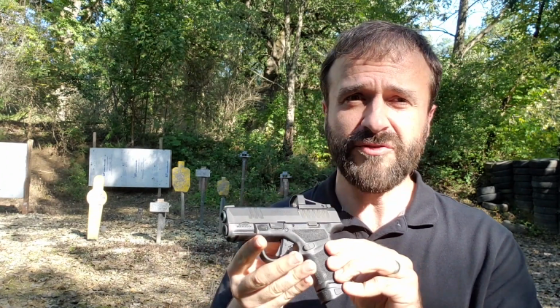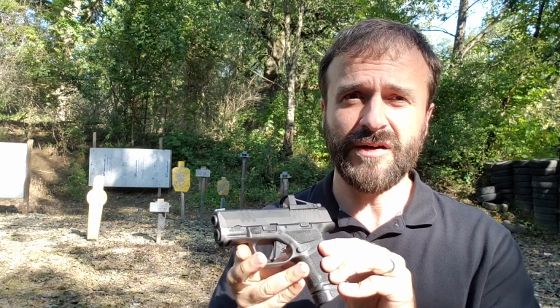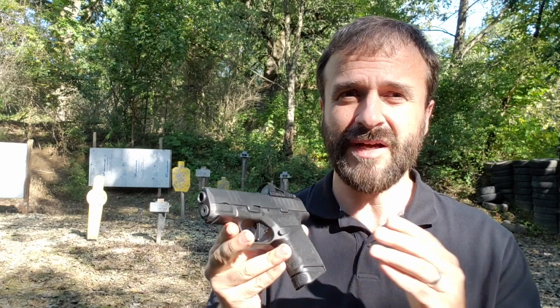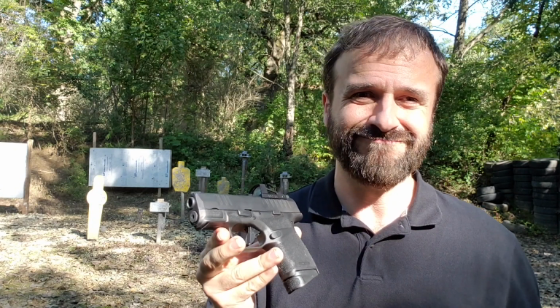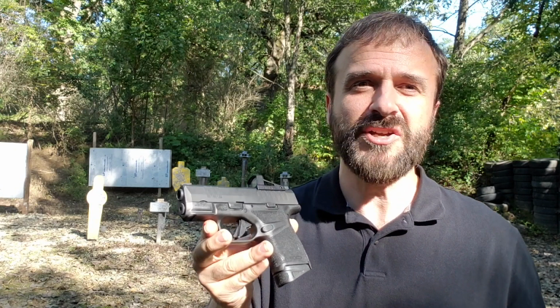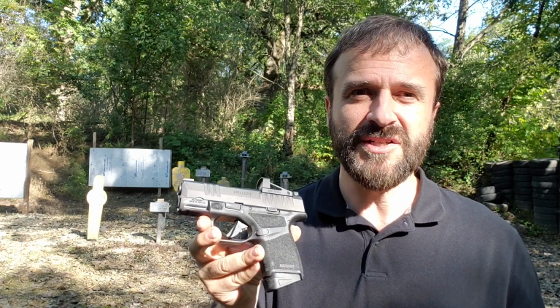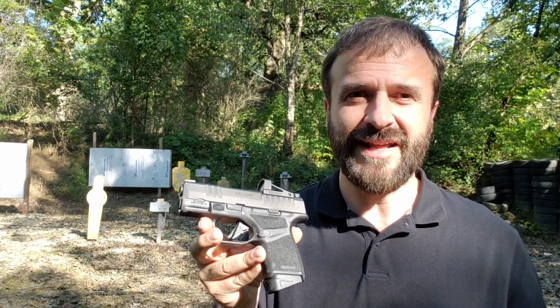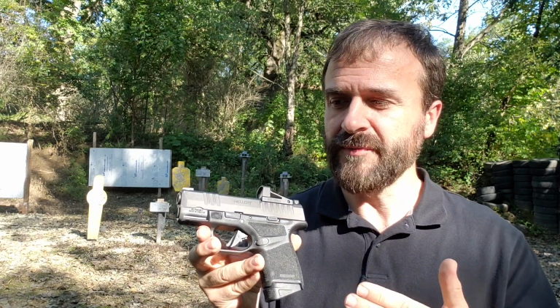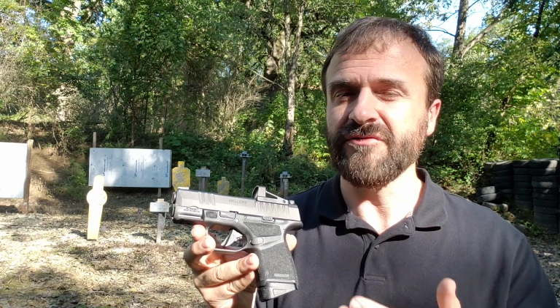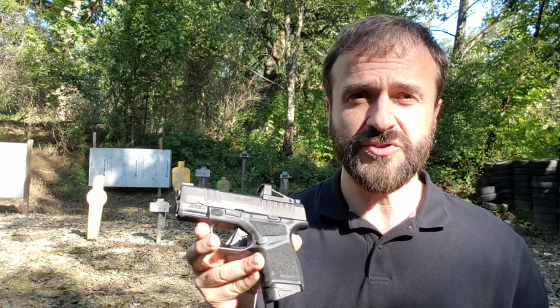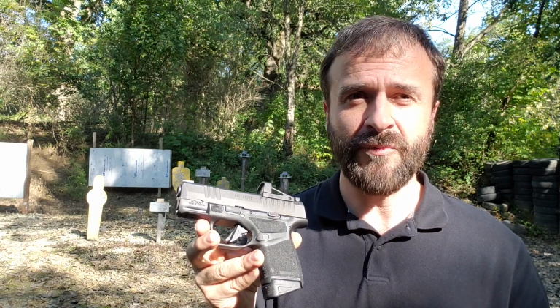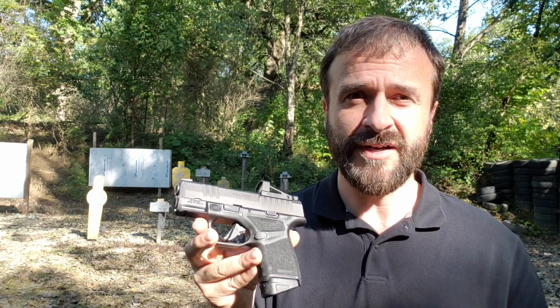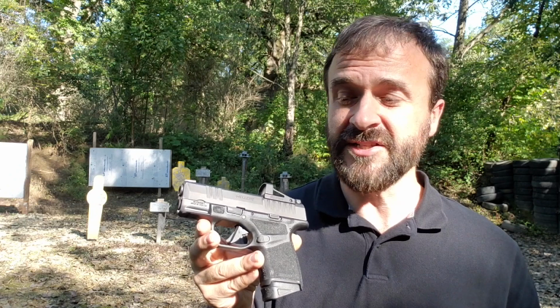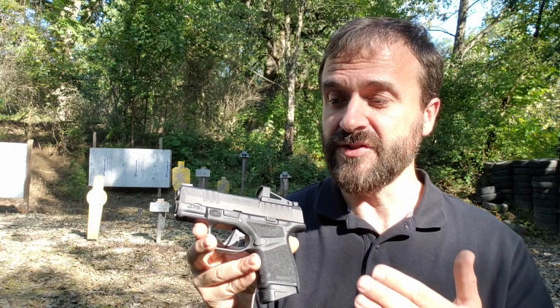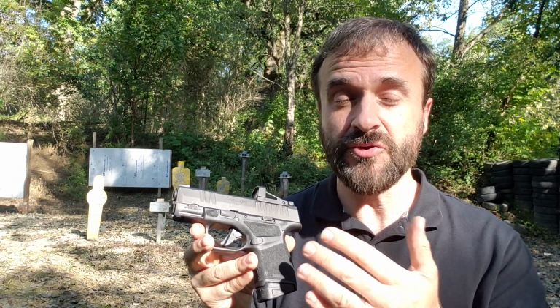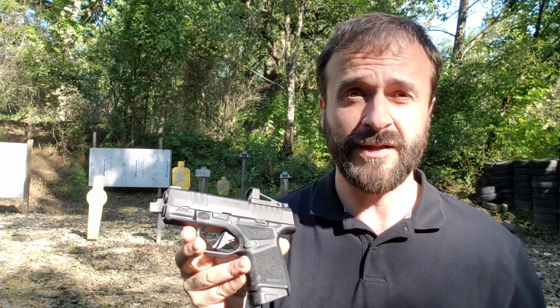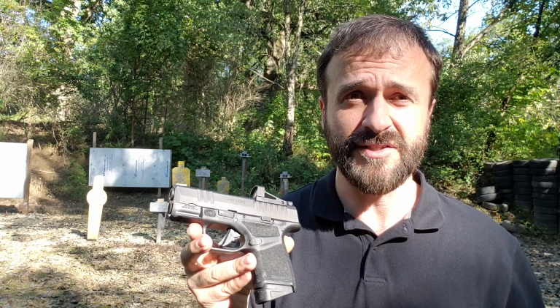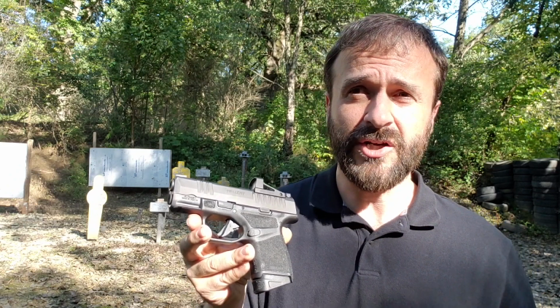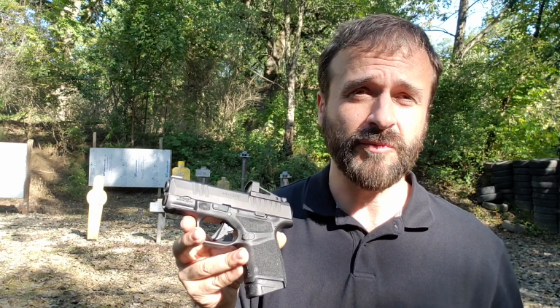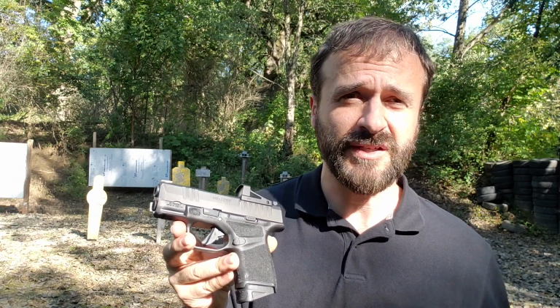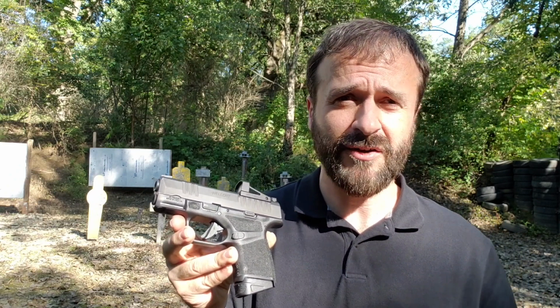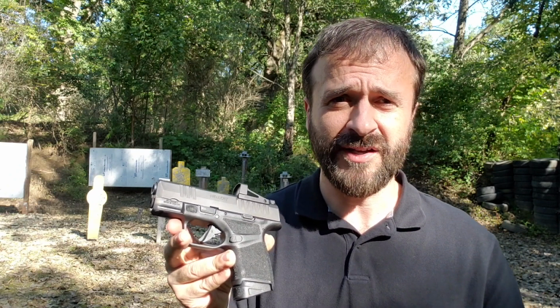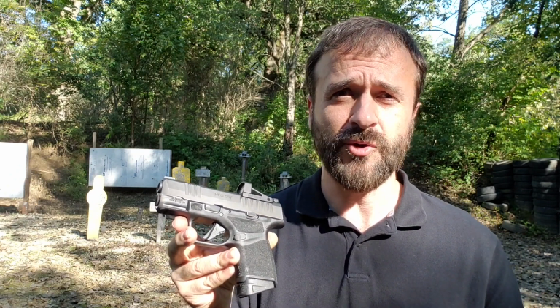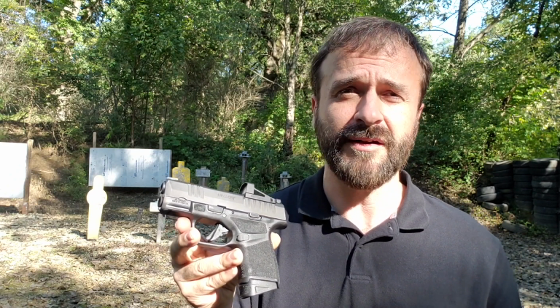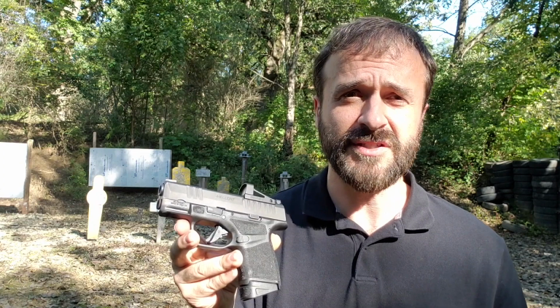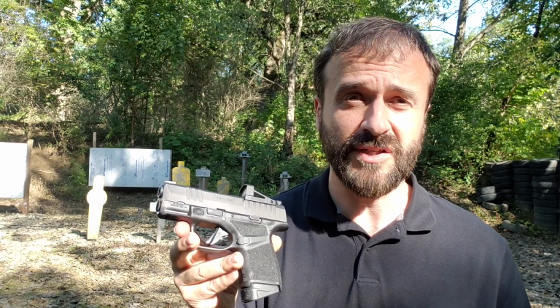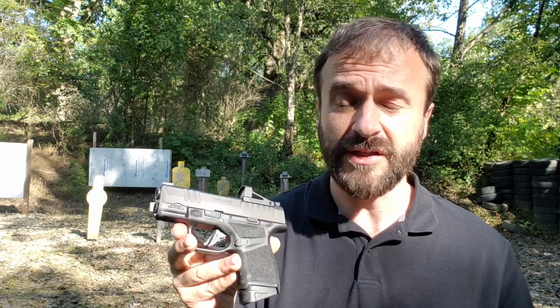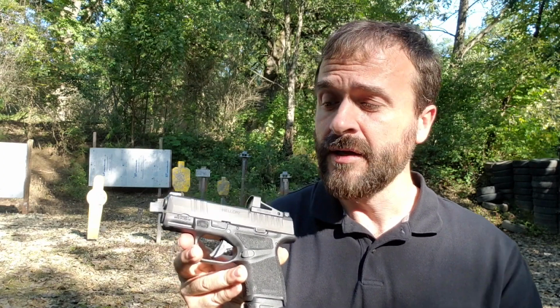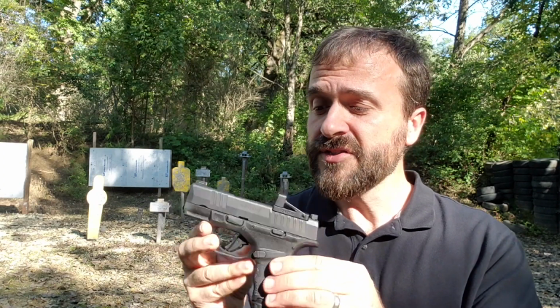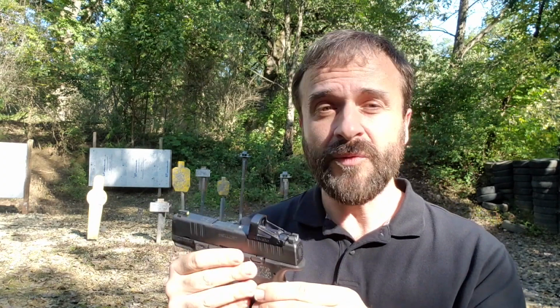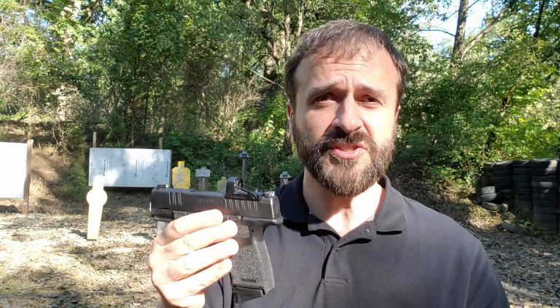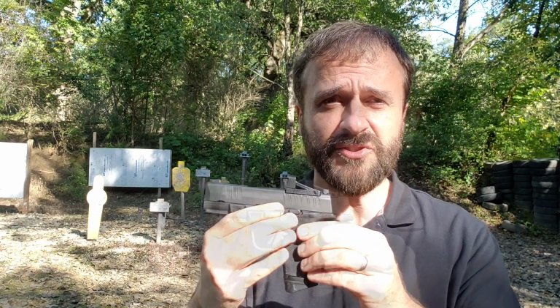When I first saw it, my impression was that it had pretty much all the features that I would want a custom gunsmith to do on a gun like this. I couldn't believe the price because to get all that work done, I think you'd be looking at a $1,000-plus gun. So why don't we go over some of the features?